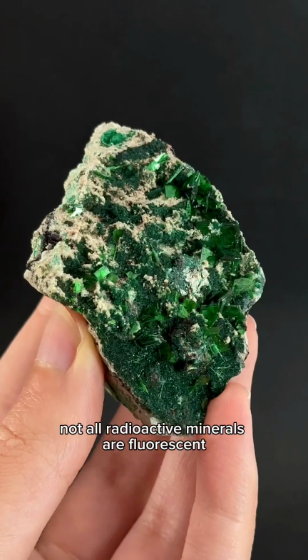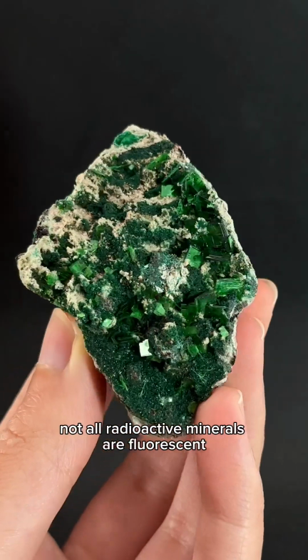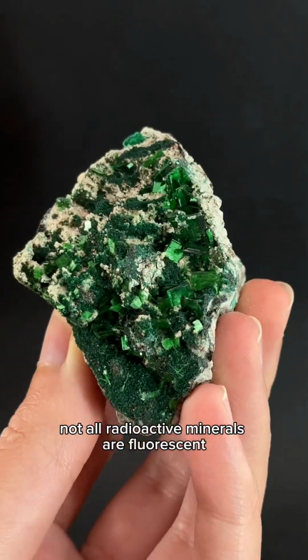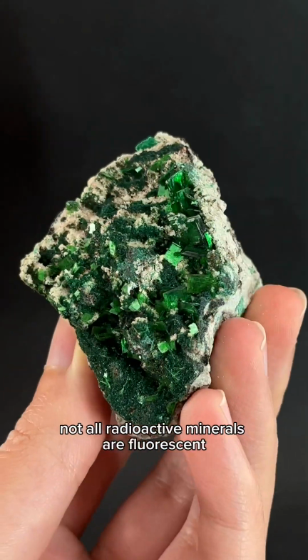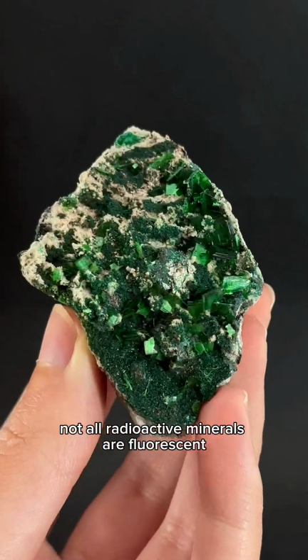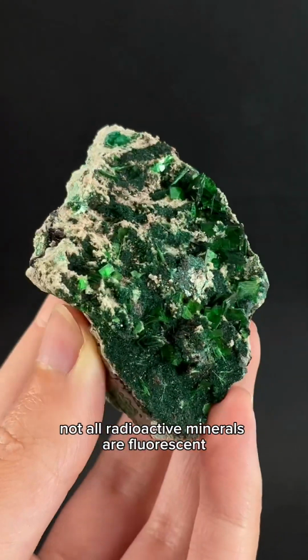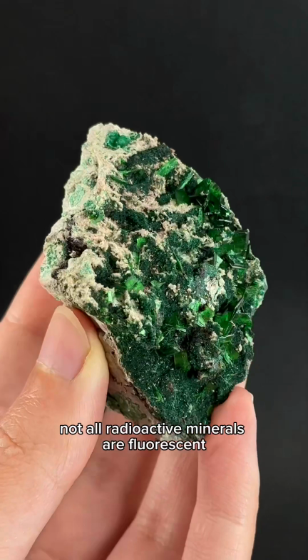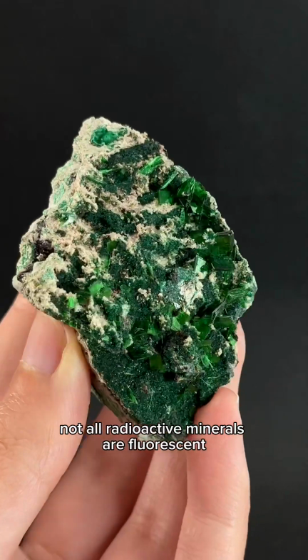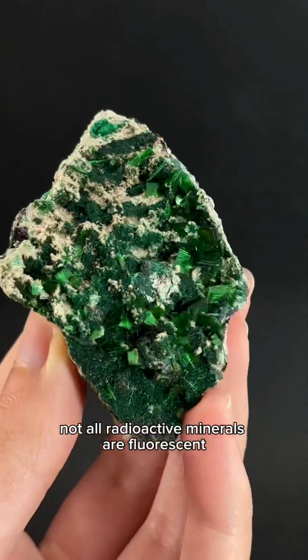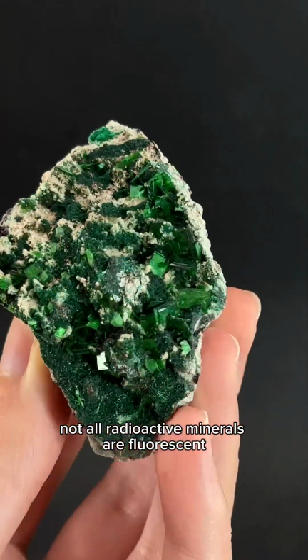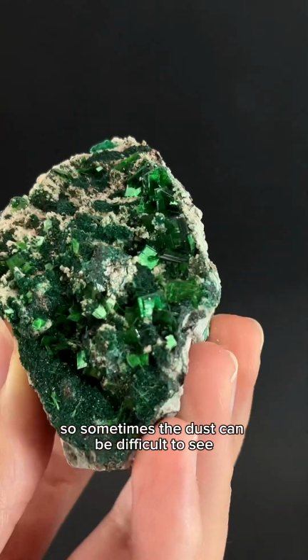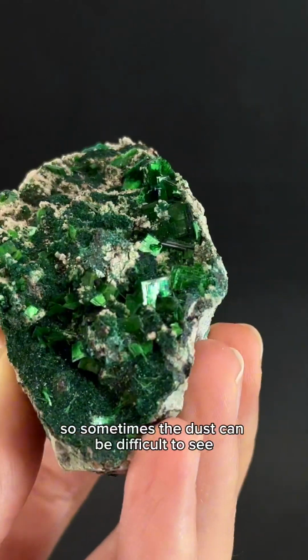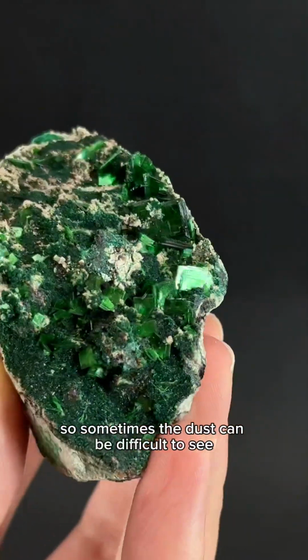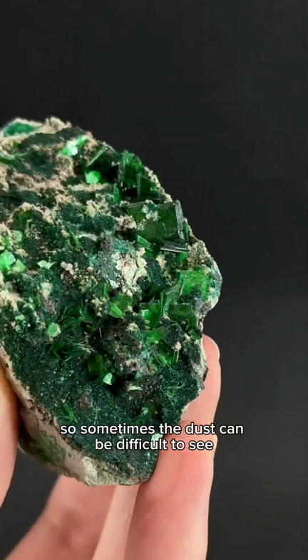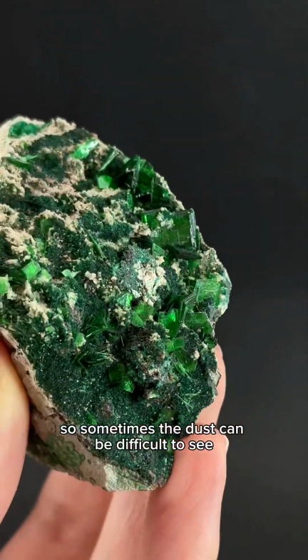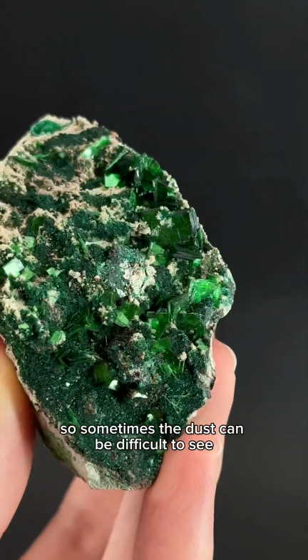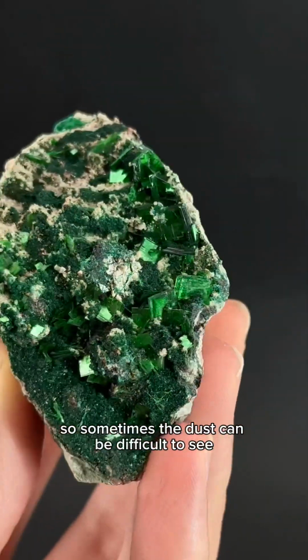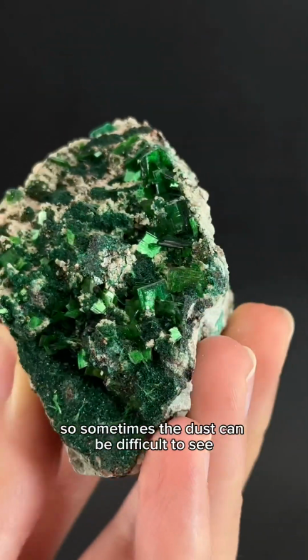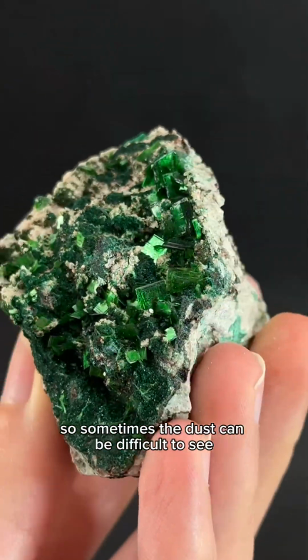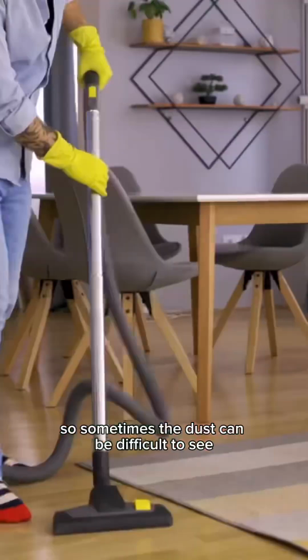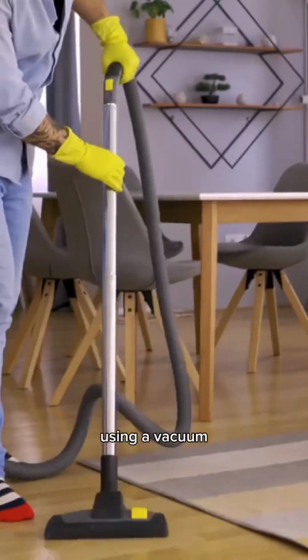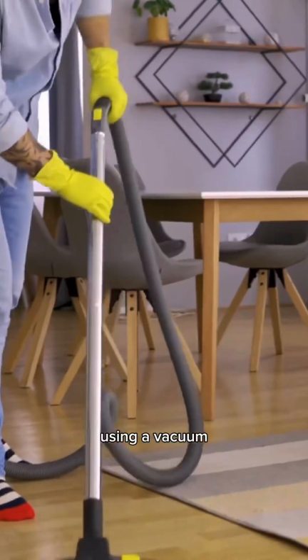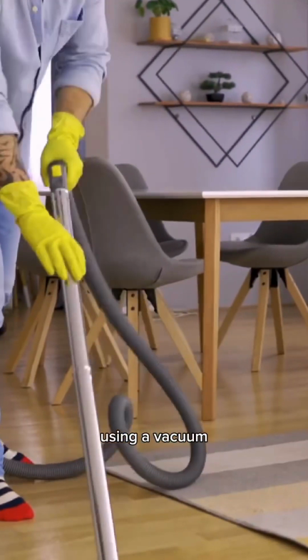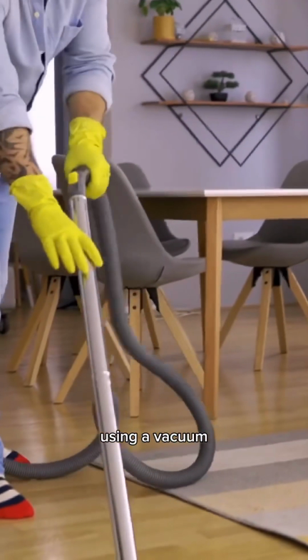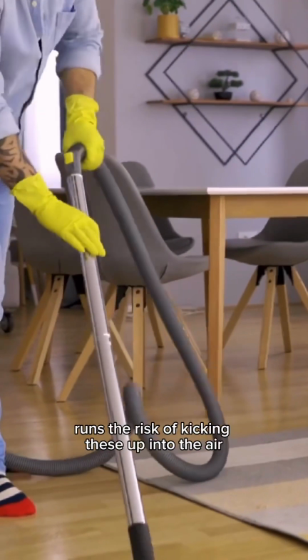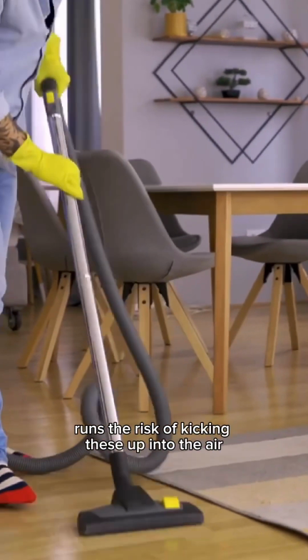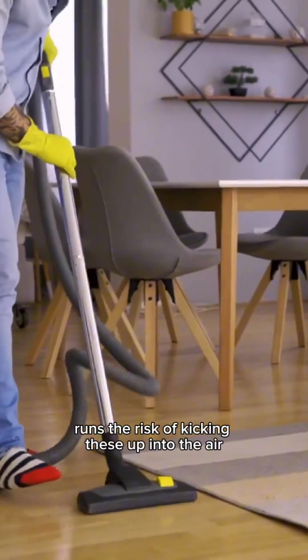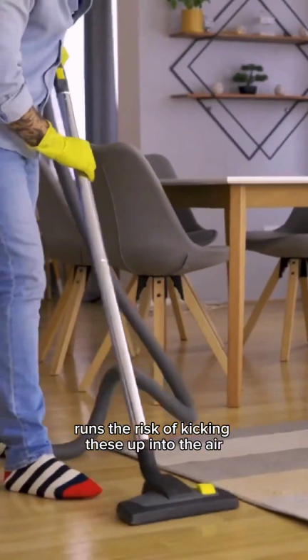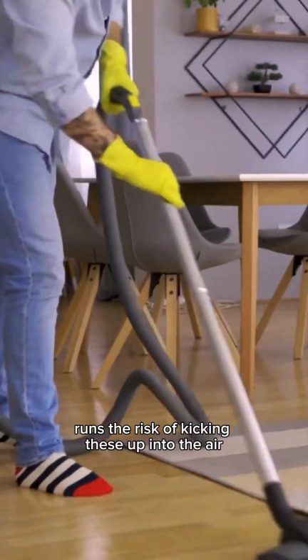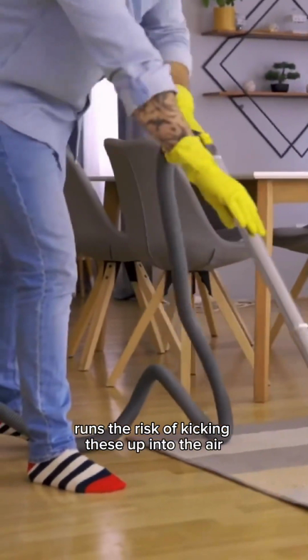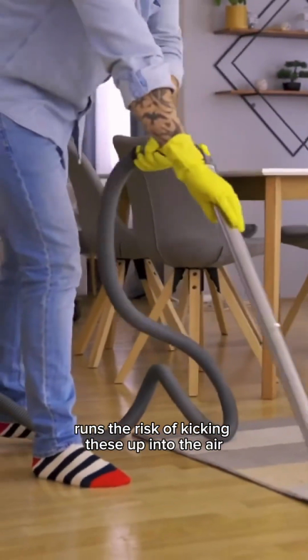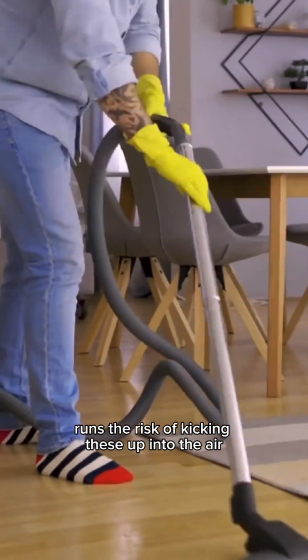Not all radioactive minerals are fluorescent, so sometimes the dust can be difficult to see. Using a vacuum runs the risk of kicking these particles up into the air.